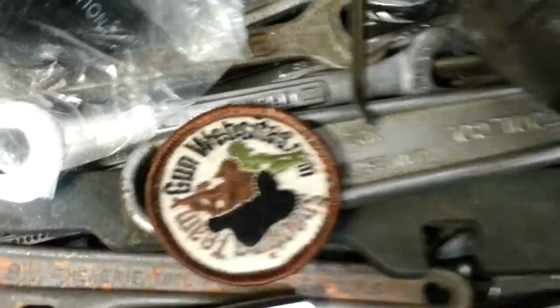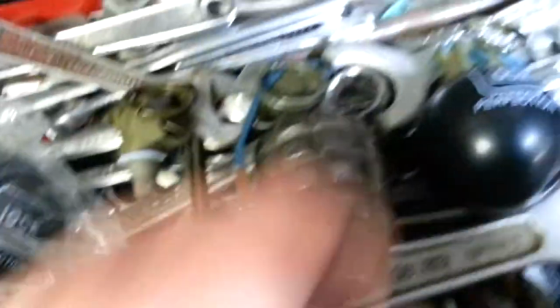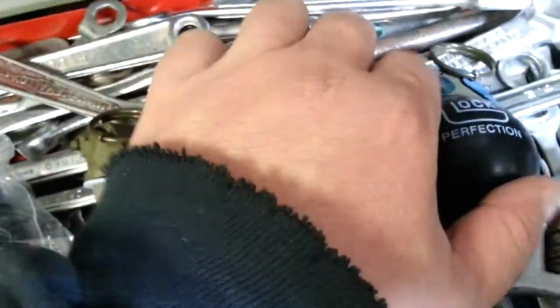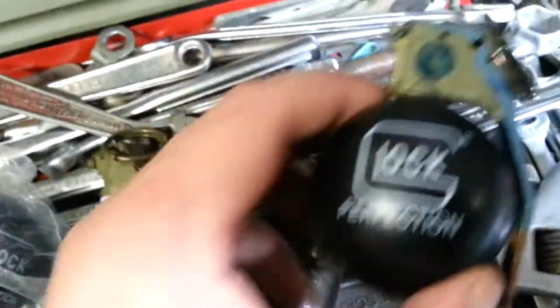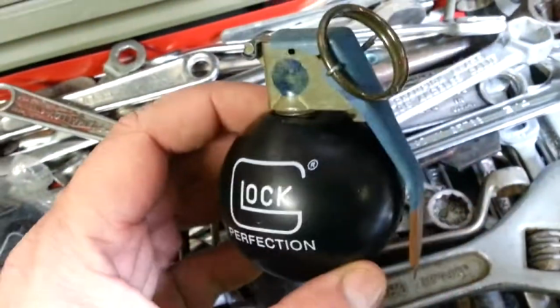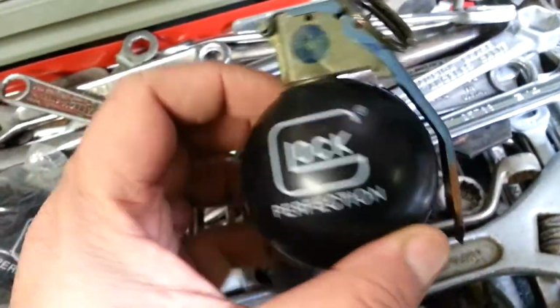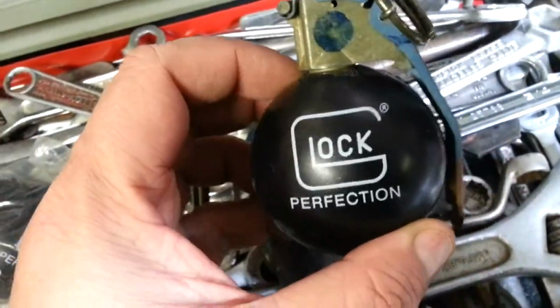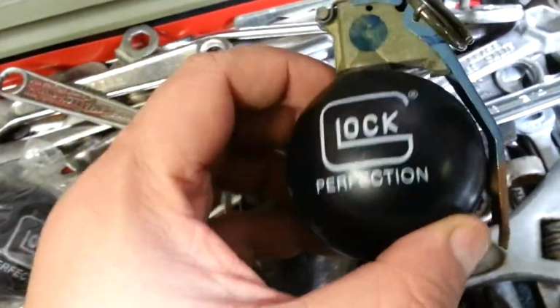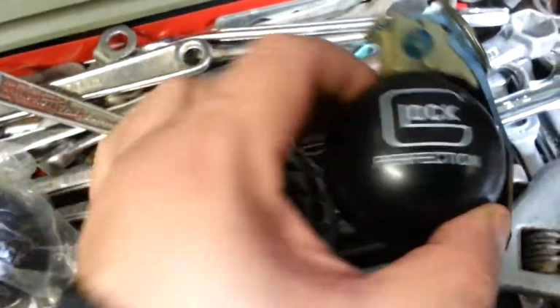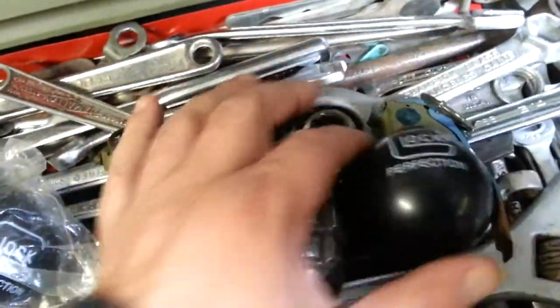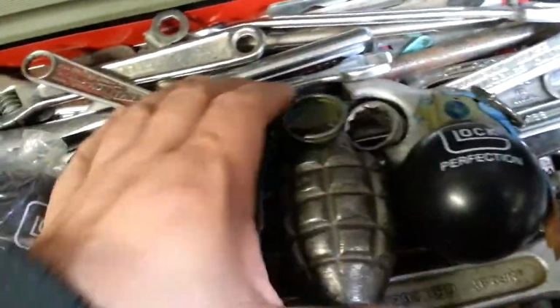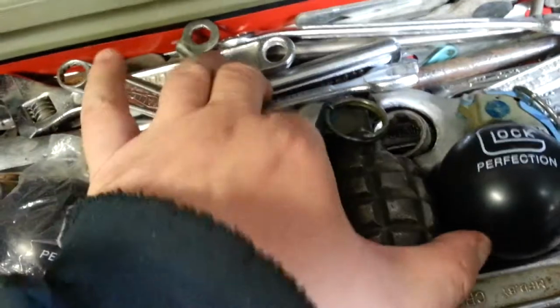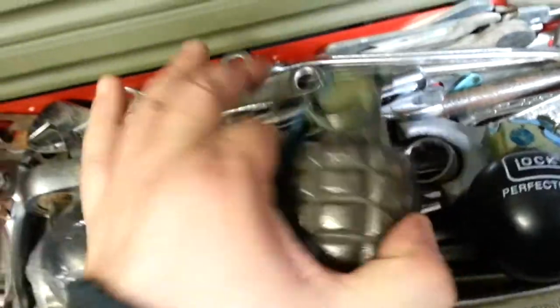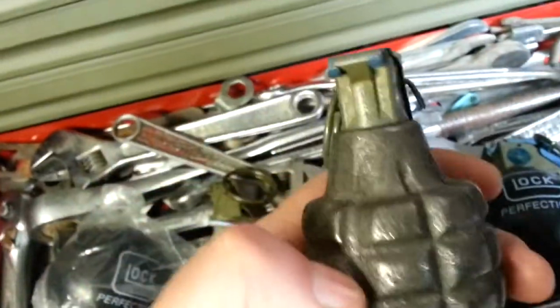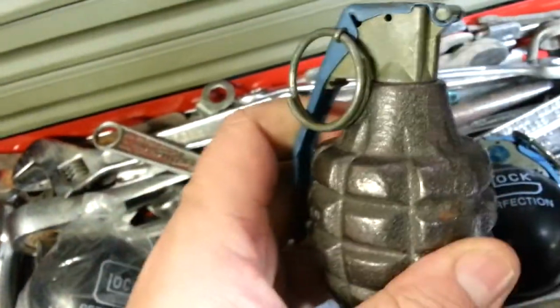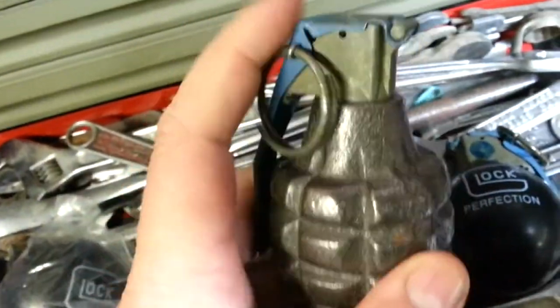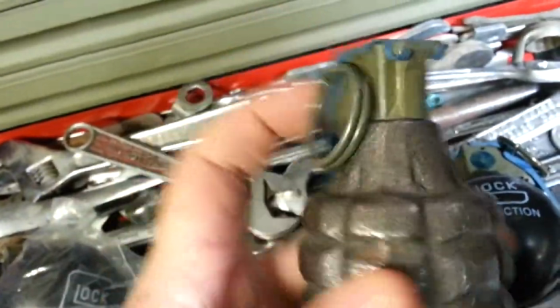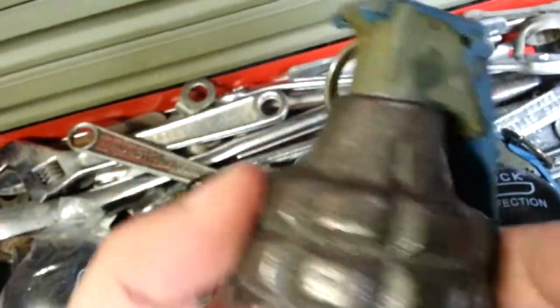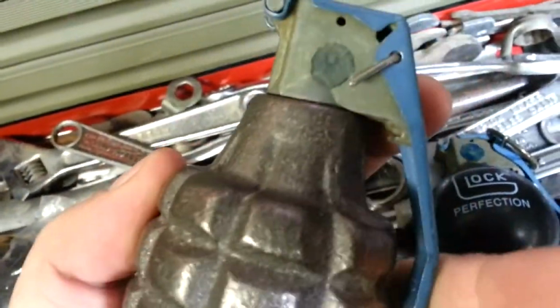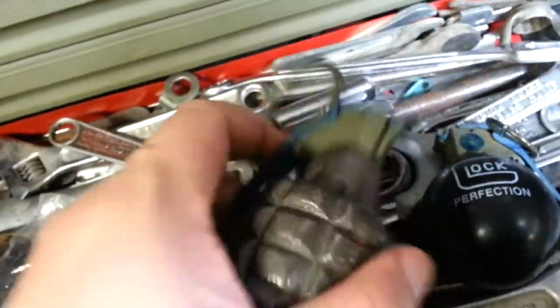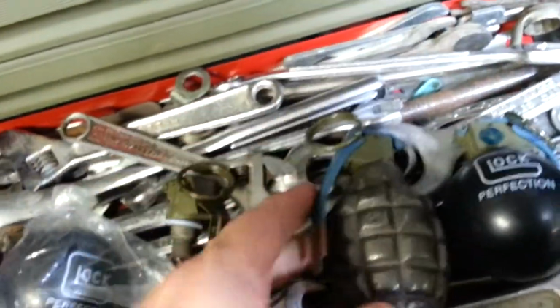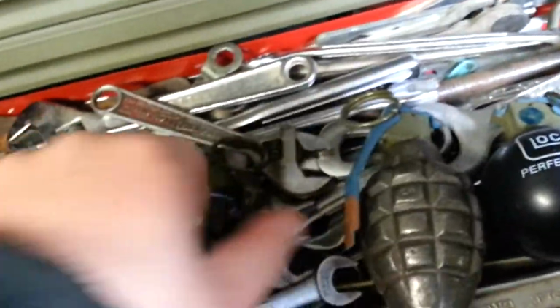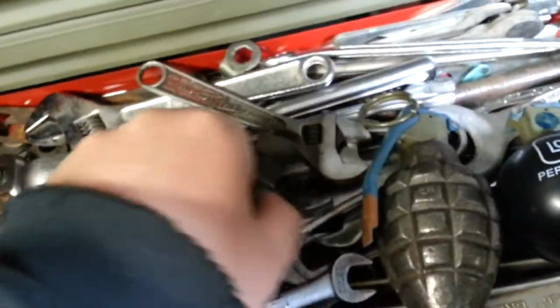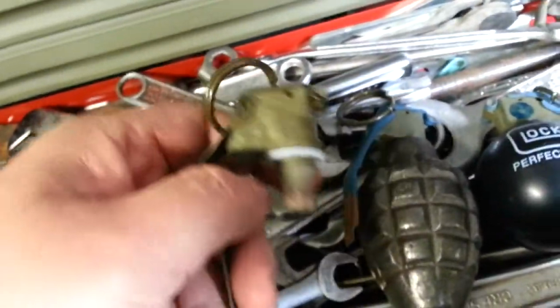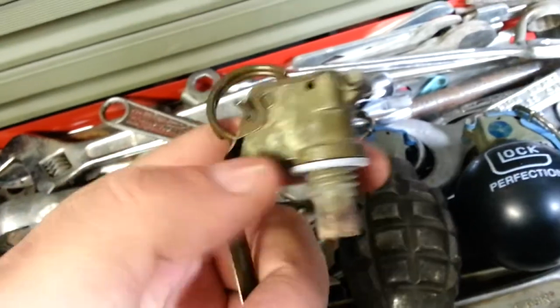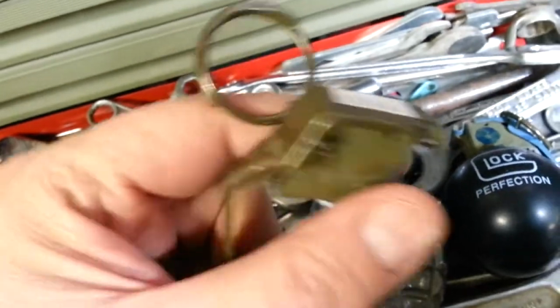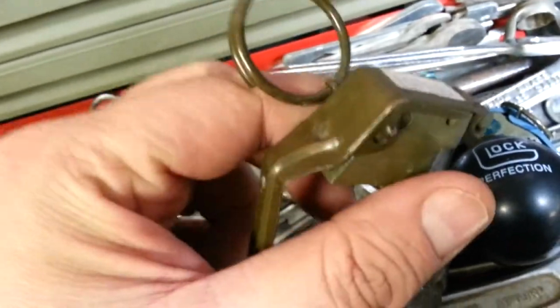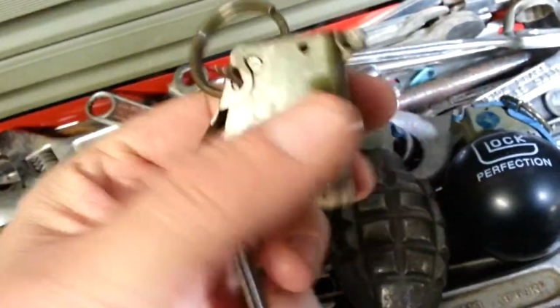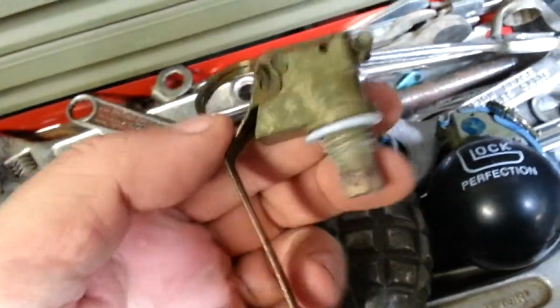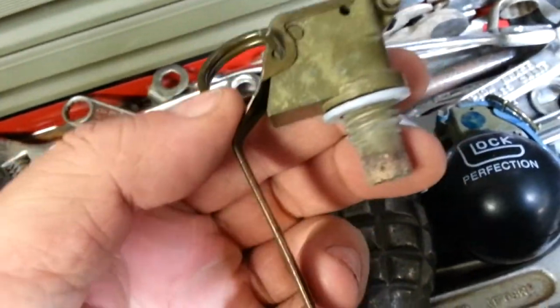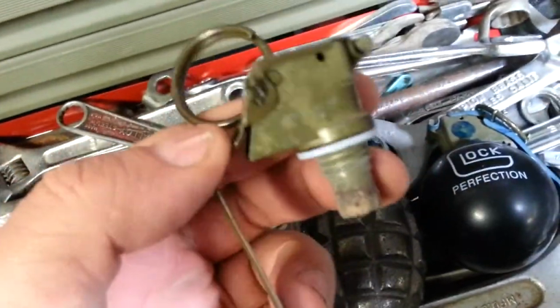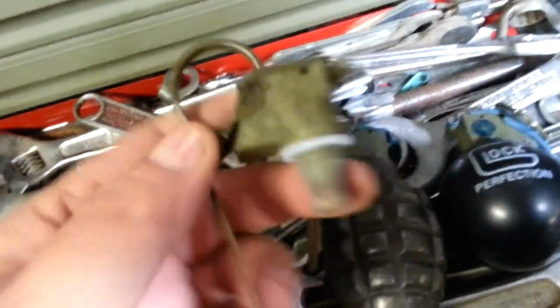Alright, some people were wondering how we made a Glock hand grenade, and it's pretty simple. First you take a hand grenade and get the top off — the spoon. This is a lot easier if you don't pull the pin, if you just unscrew it from the grenade.